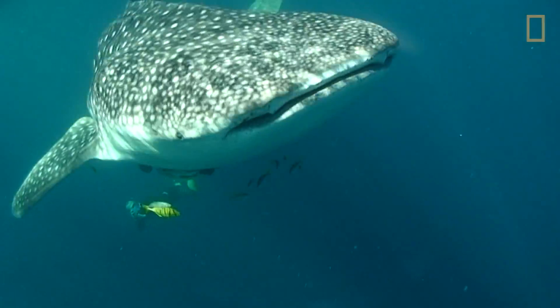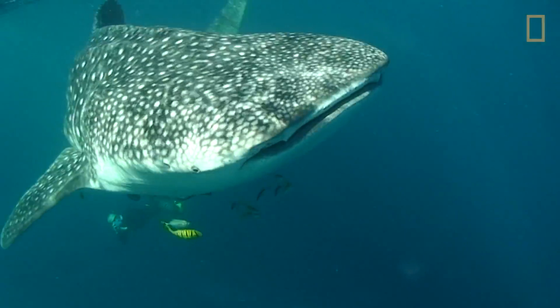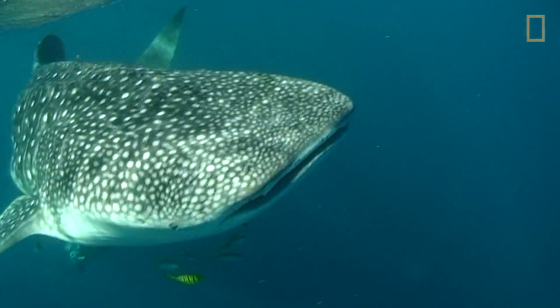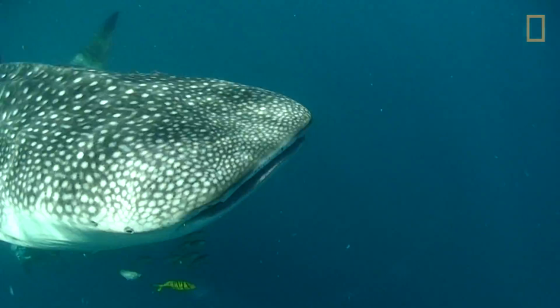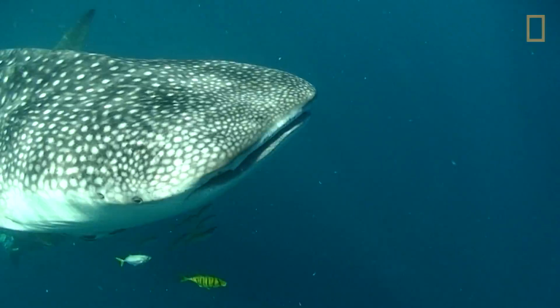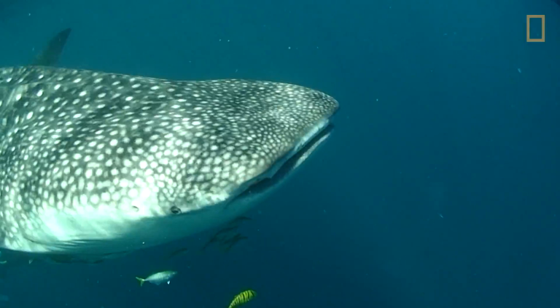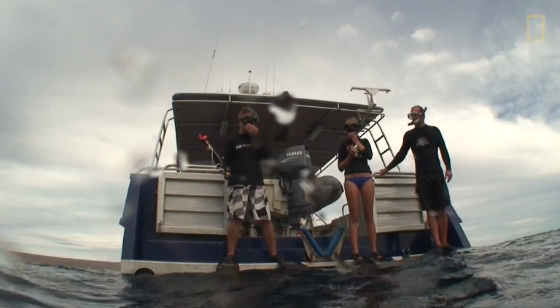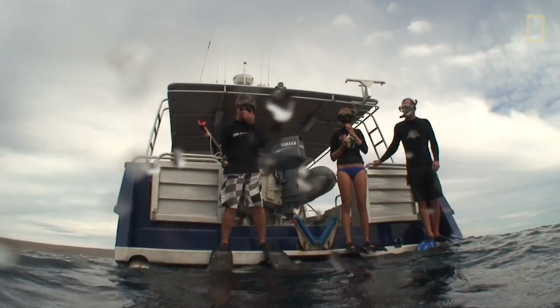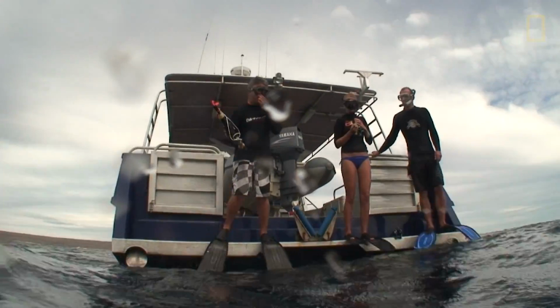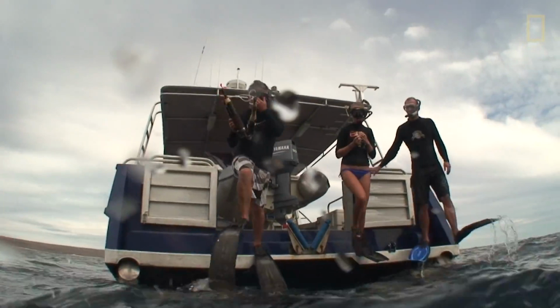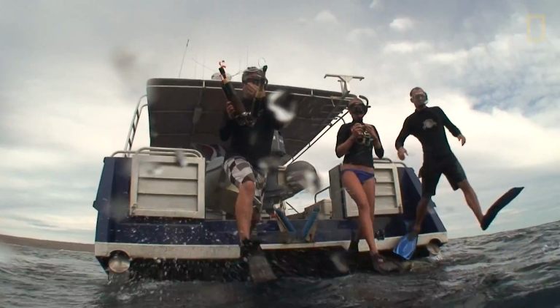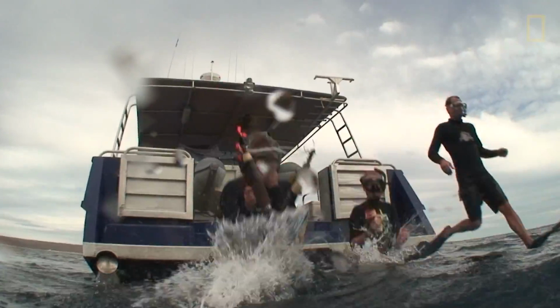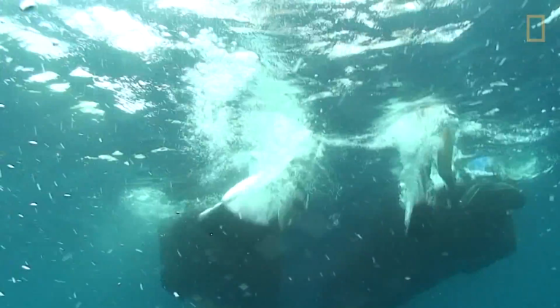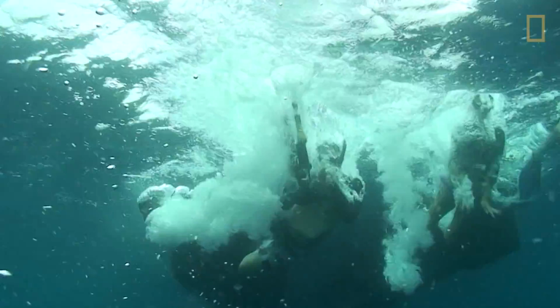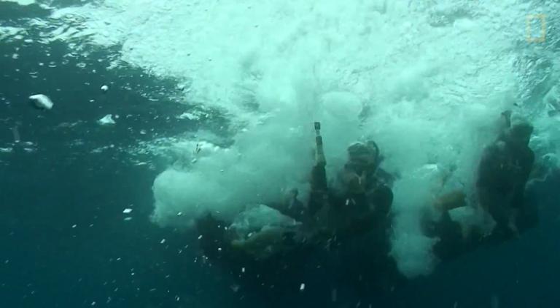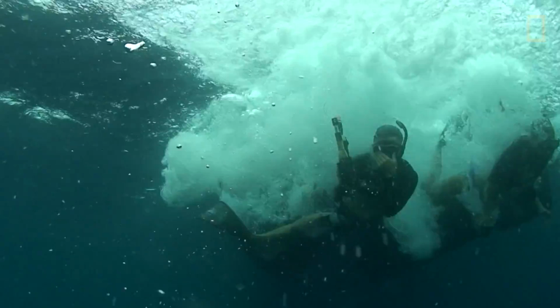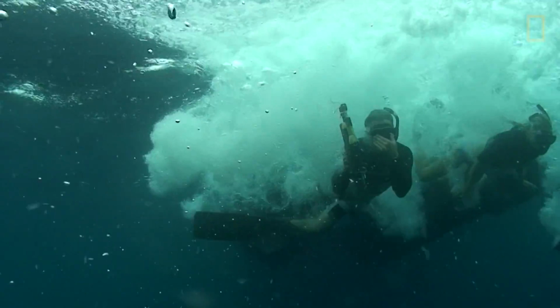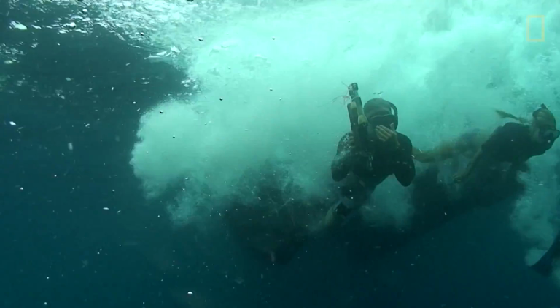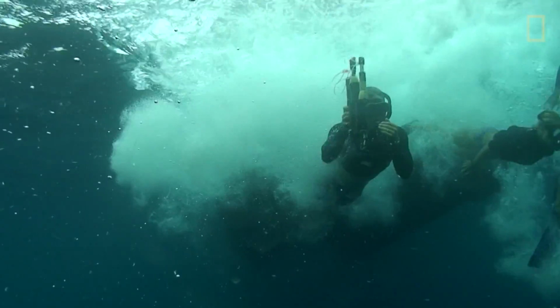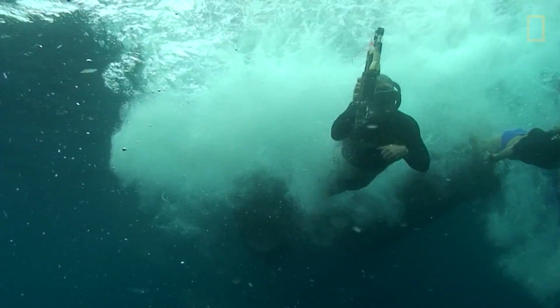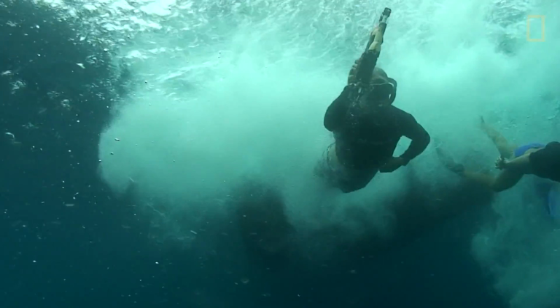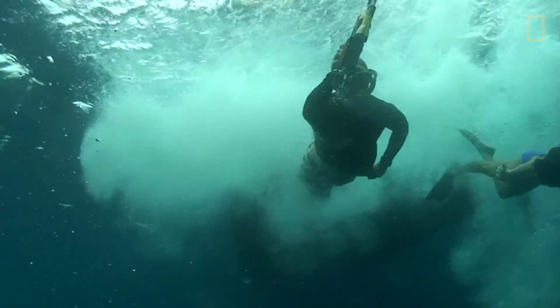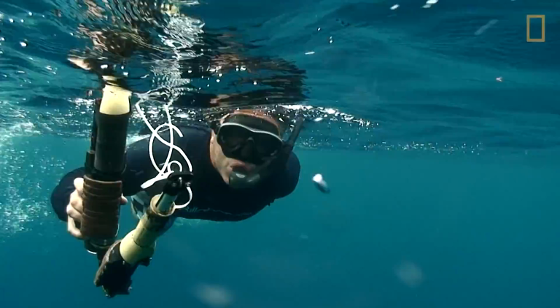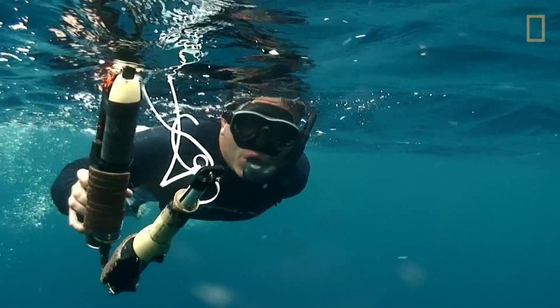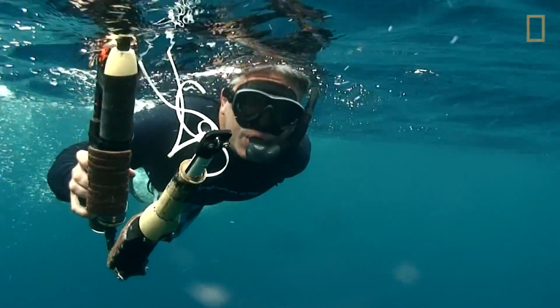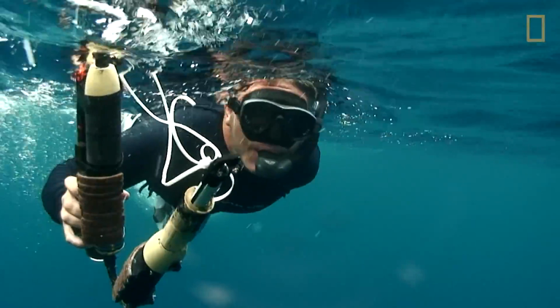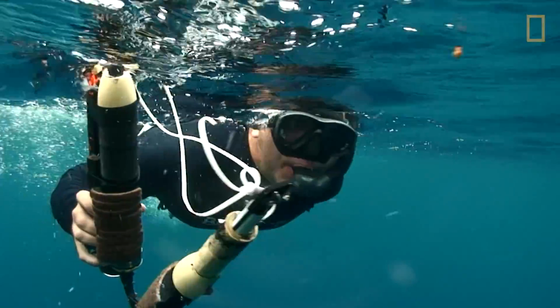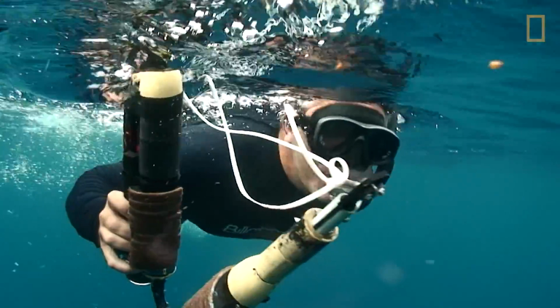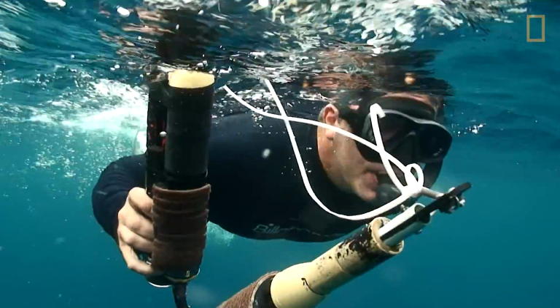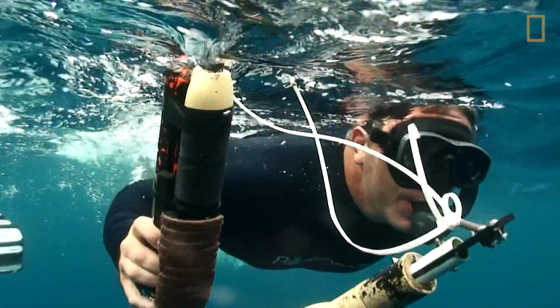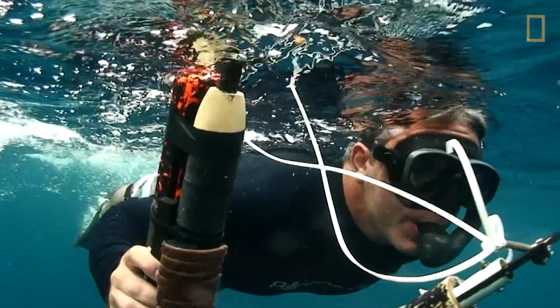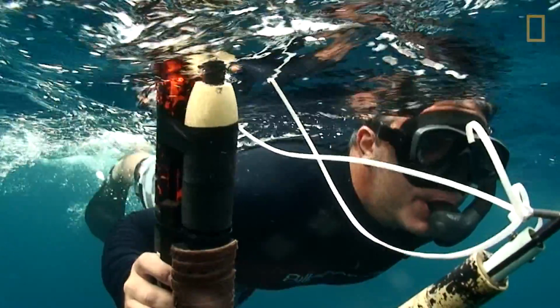I'm working with Brad Norman. He's a whale shark expert who's been studying the species for many years. He really has it down on how to get these cameras on the sharks.